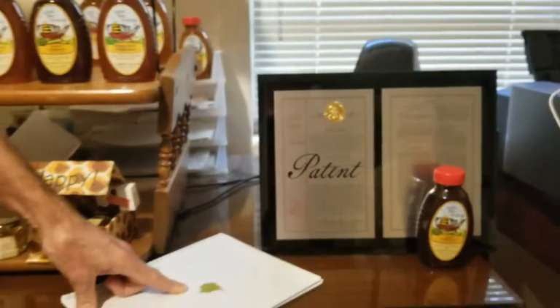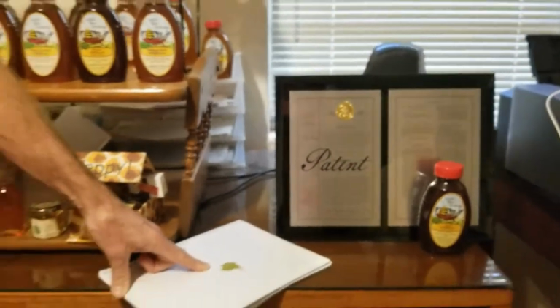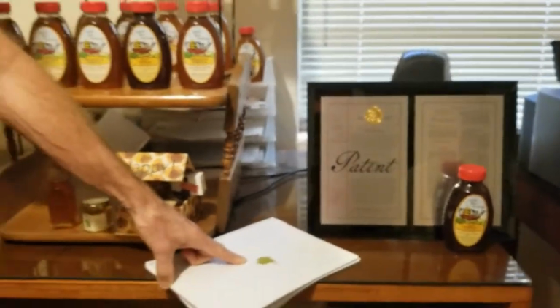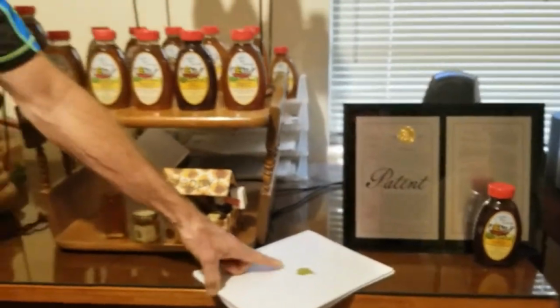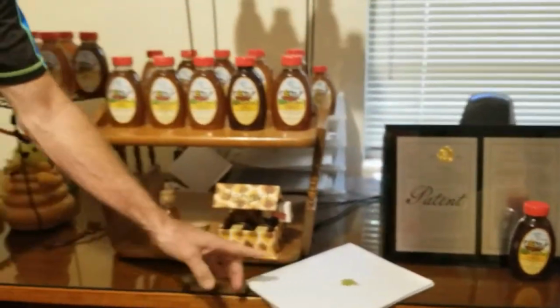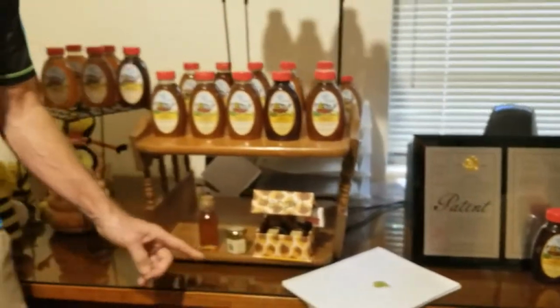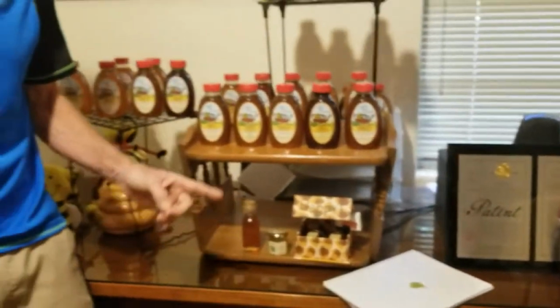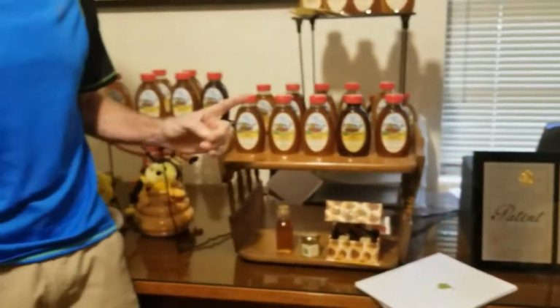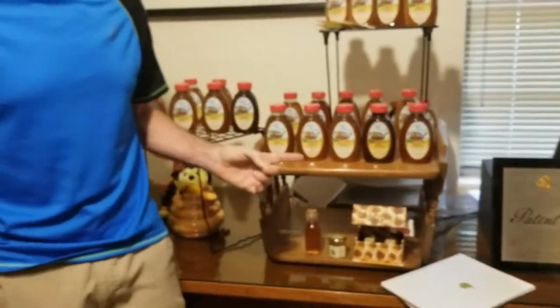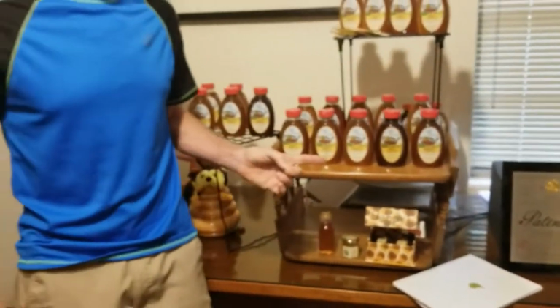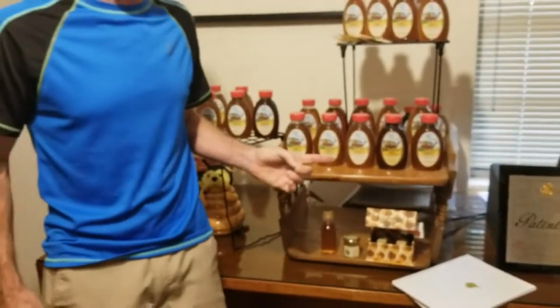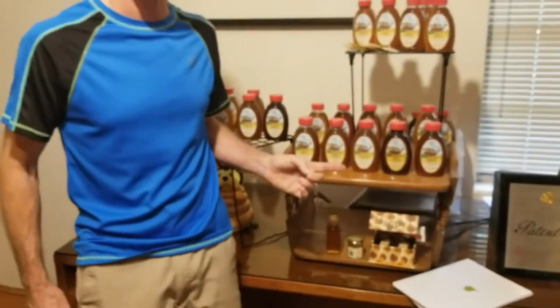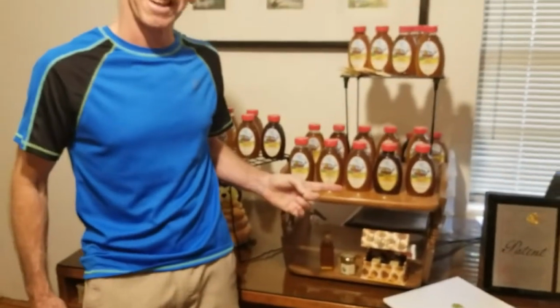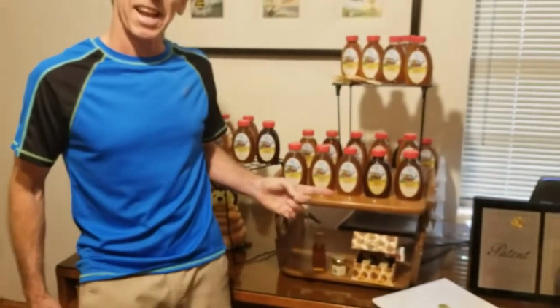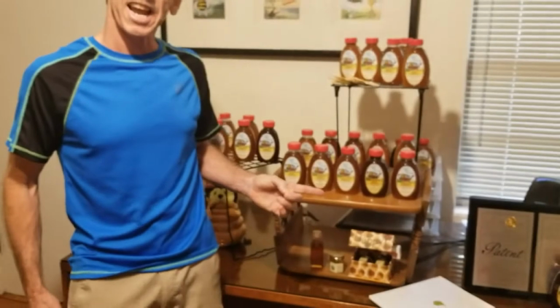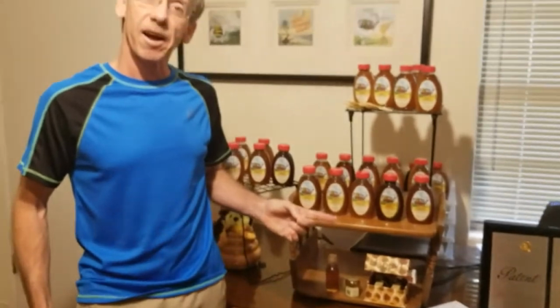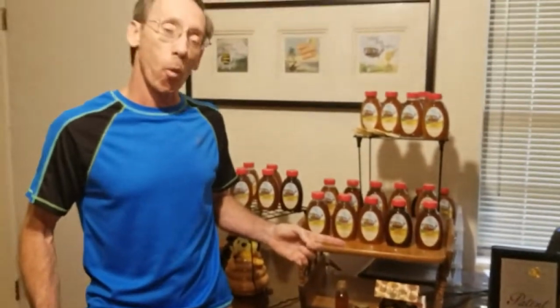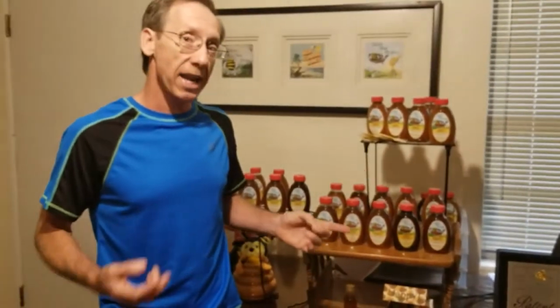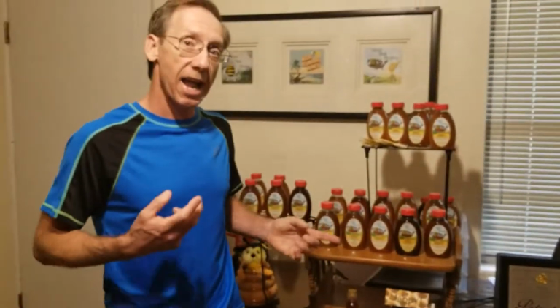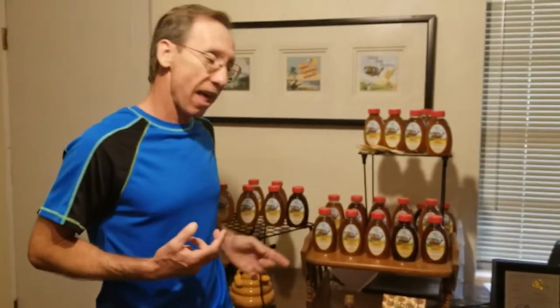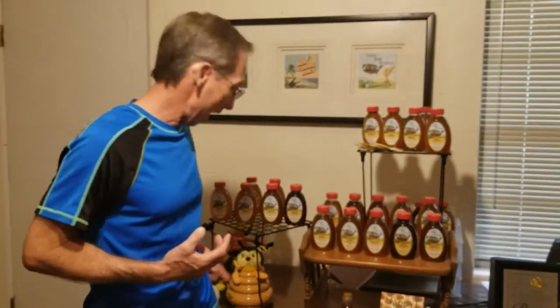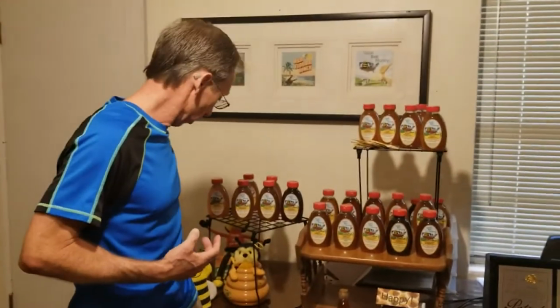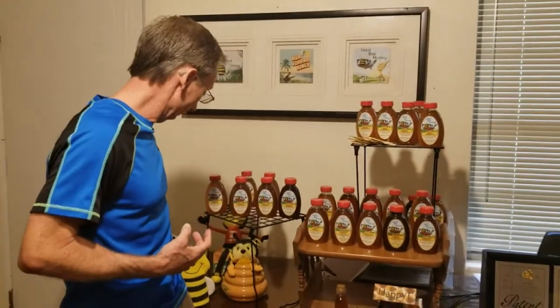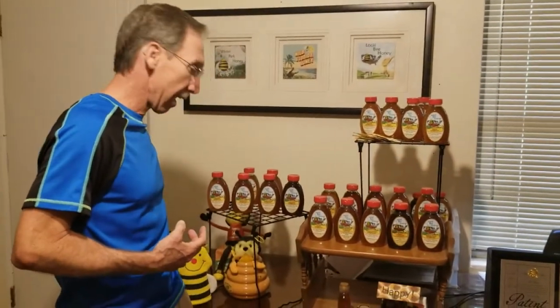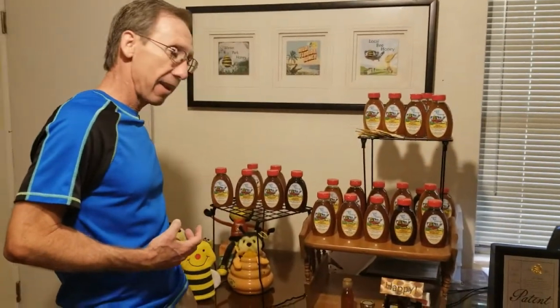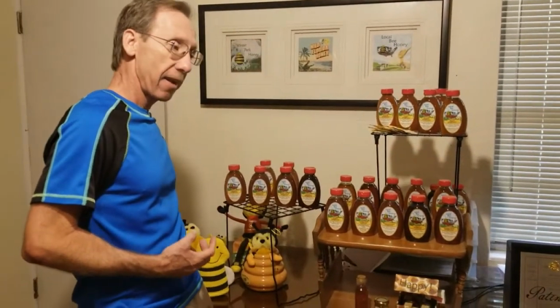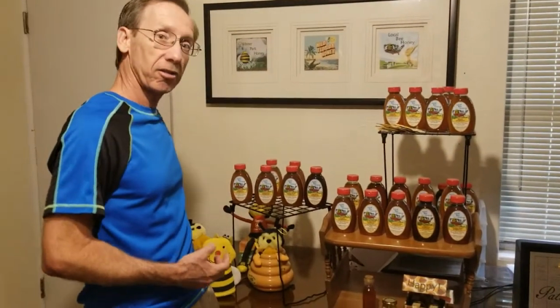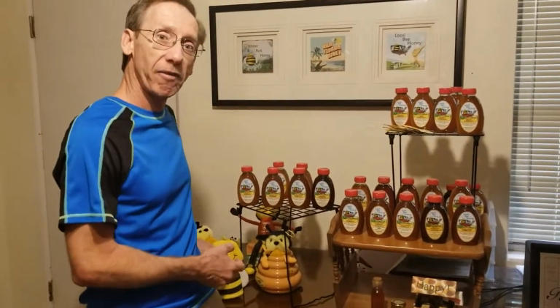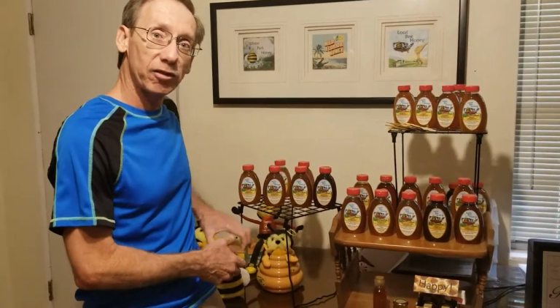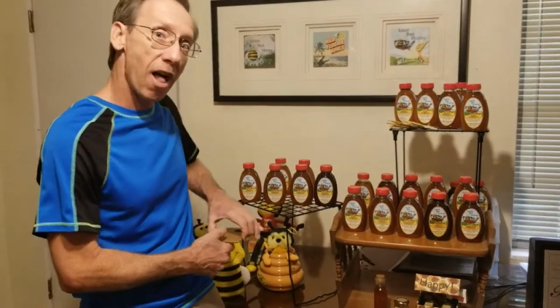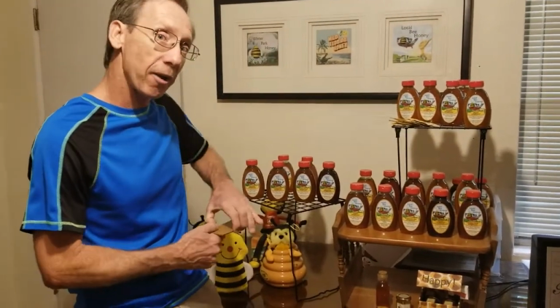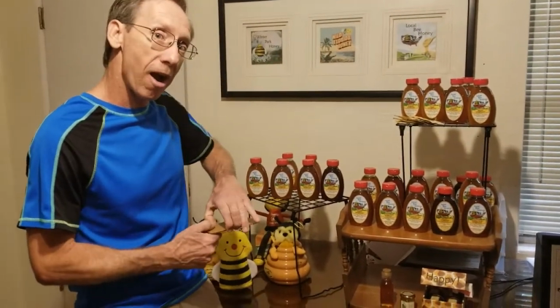We love Local Bee Honey. Why not add that to your diet? The stuff that's flying around.